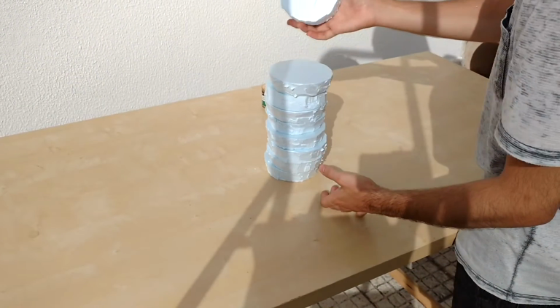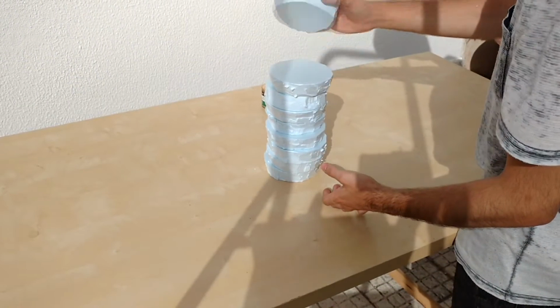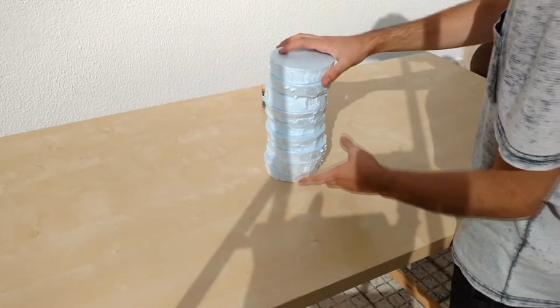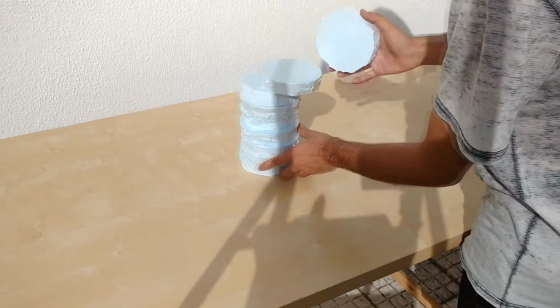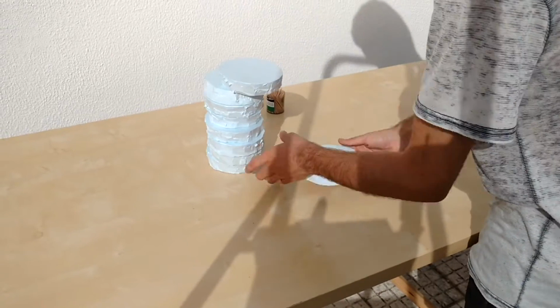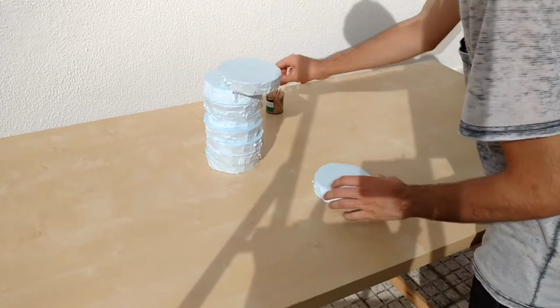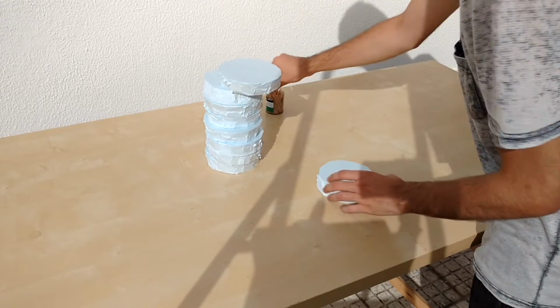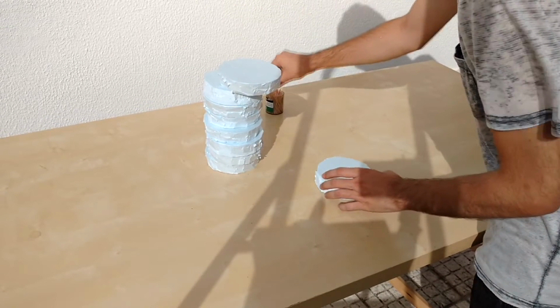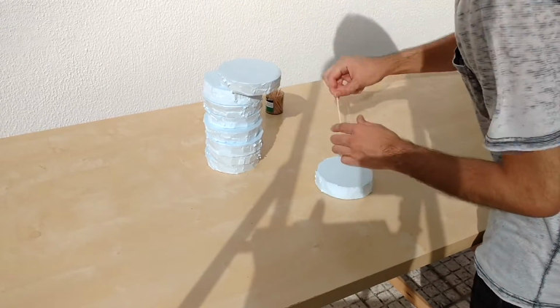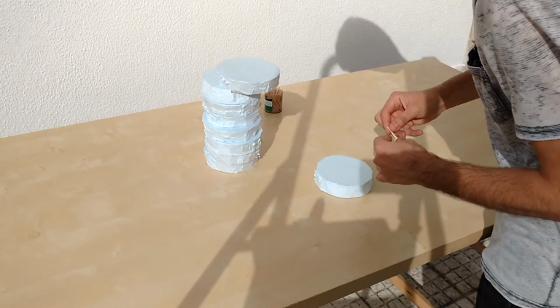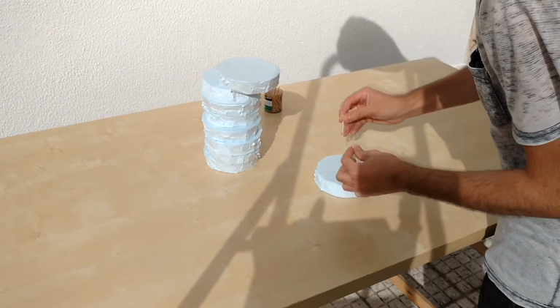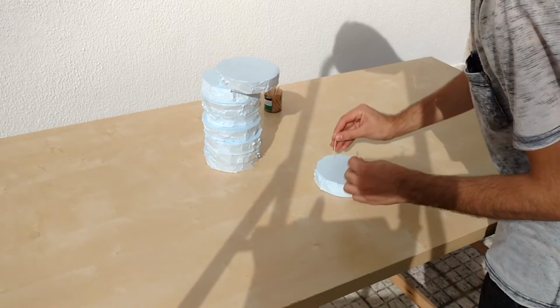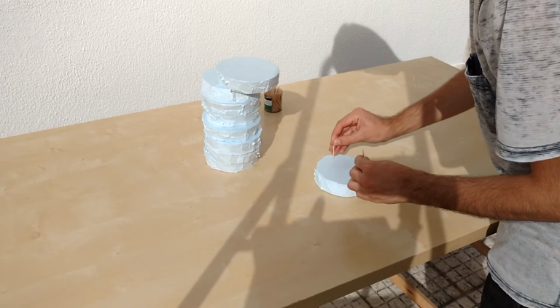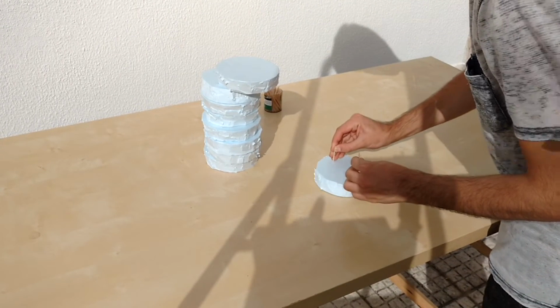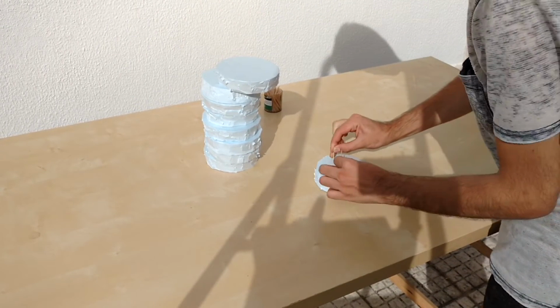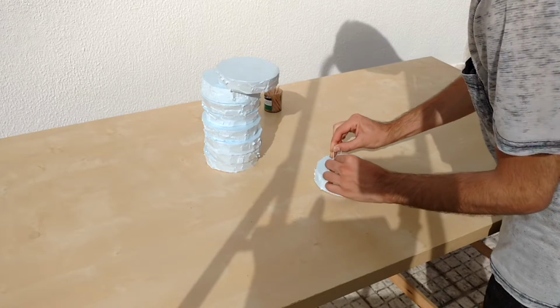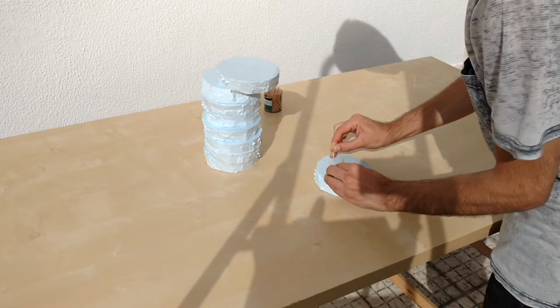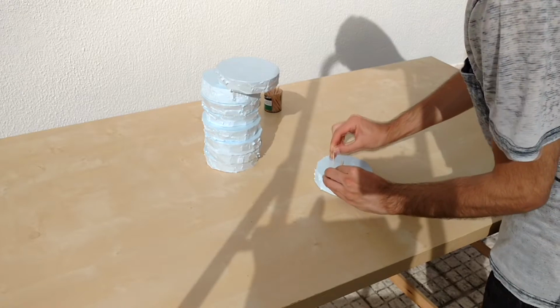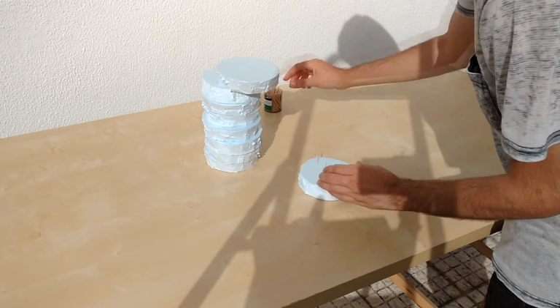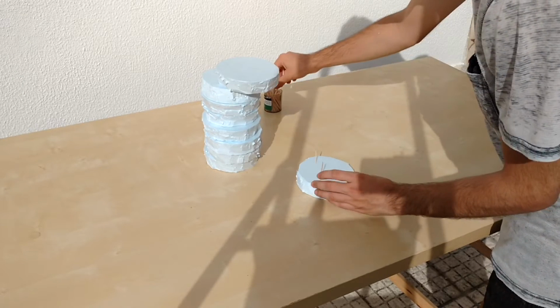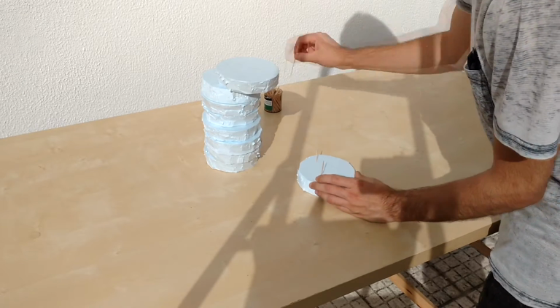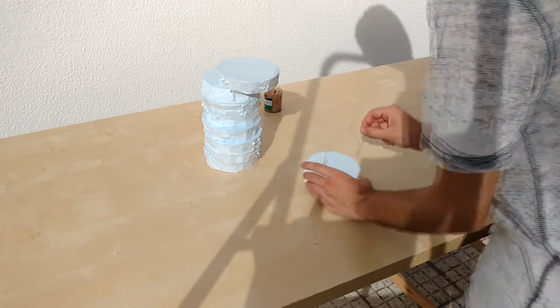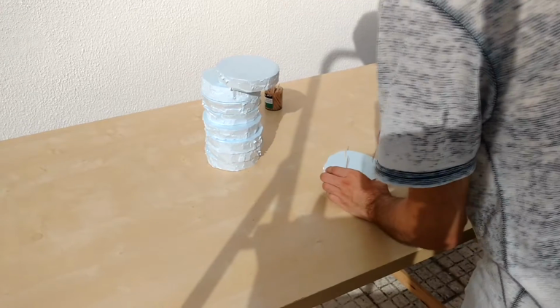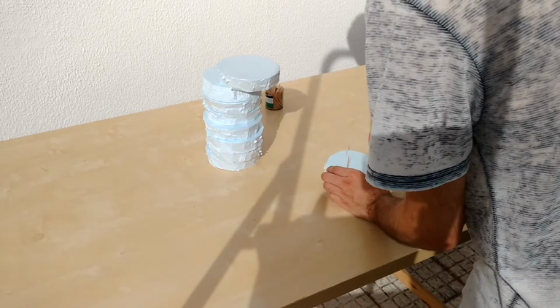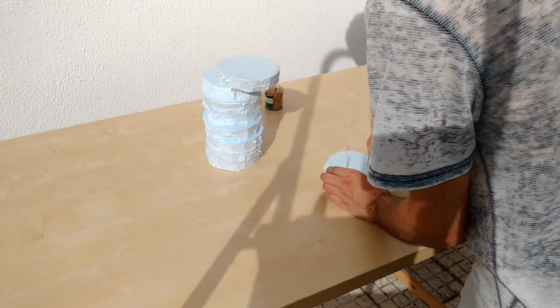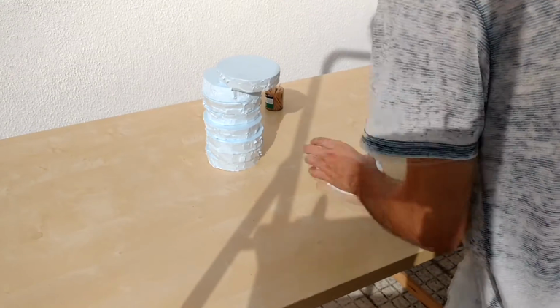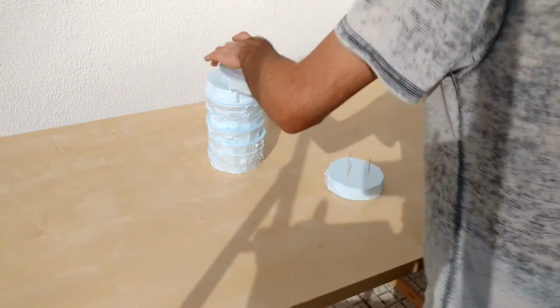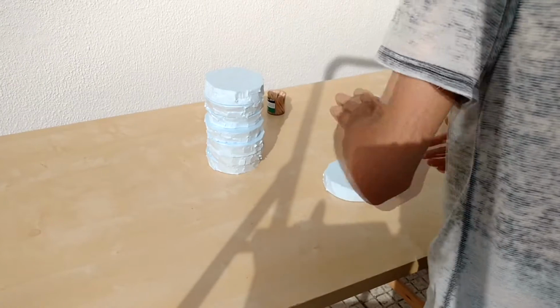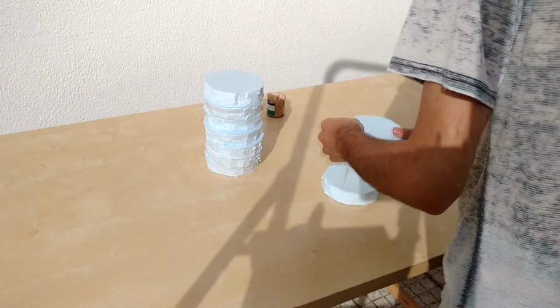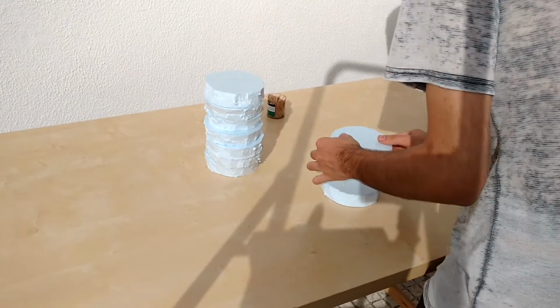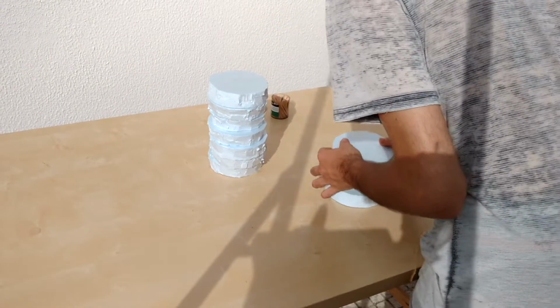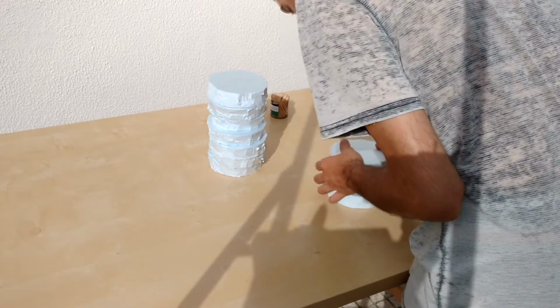Once all the circles are cut, stack them — it is now time to start bonding them. We used toothpicks to secure them, but you can also use something like glue.